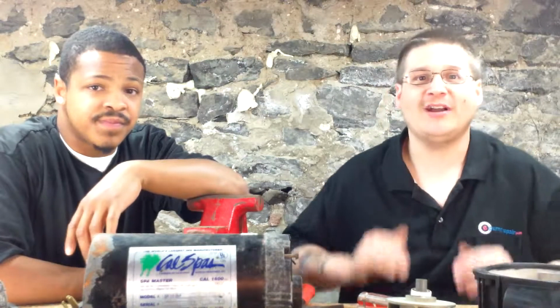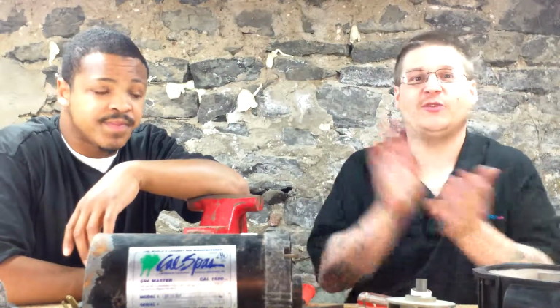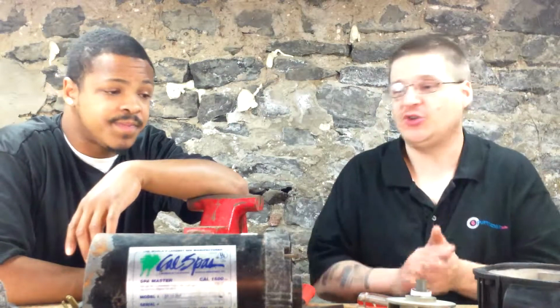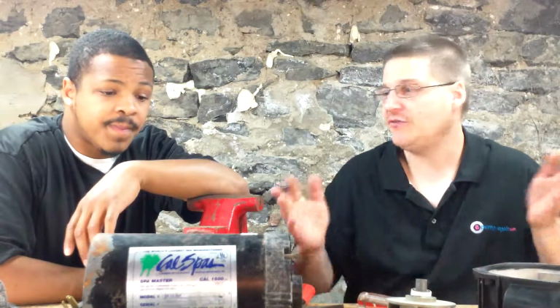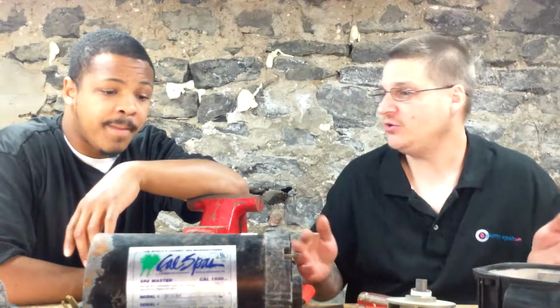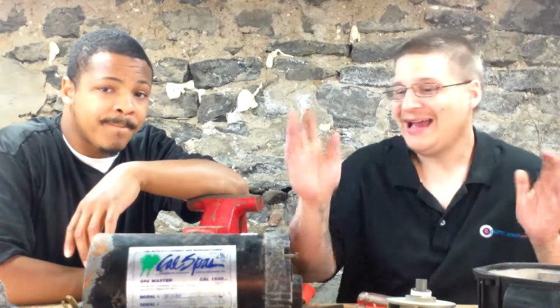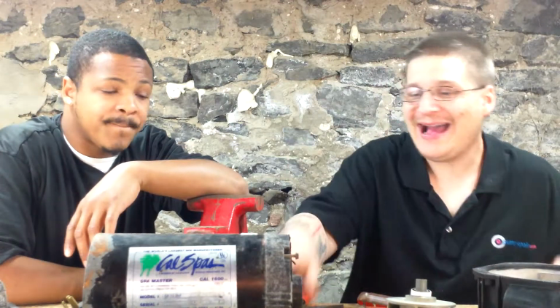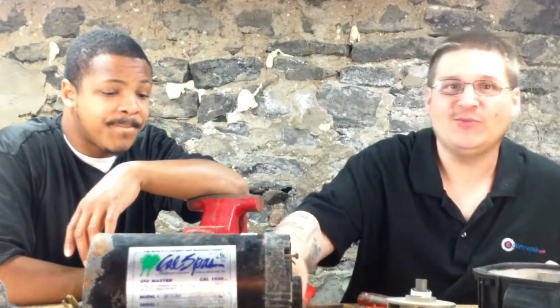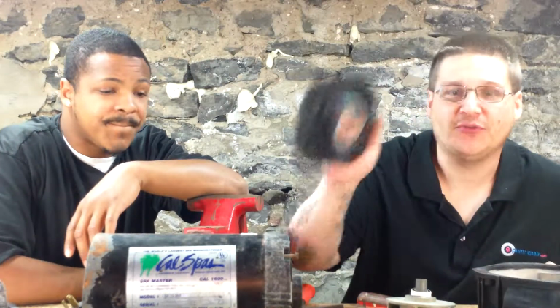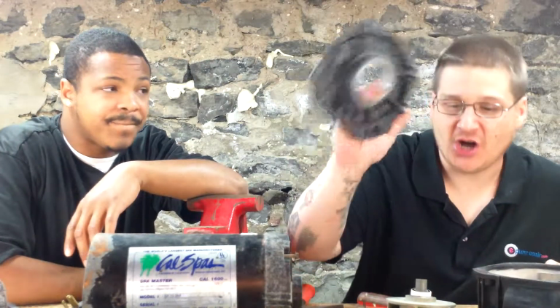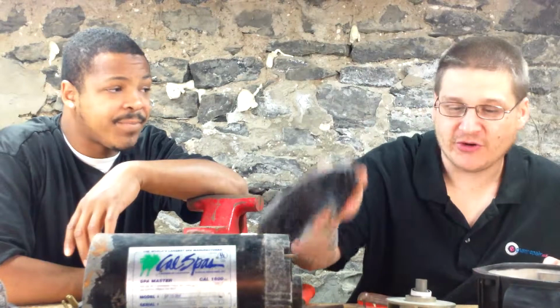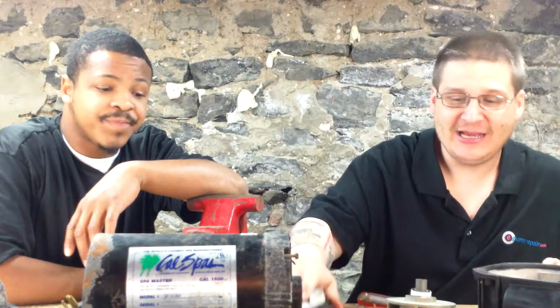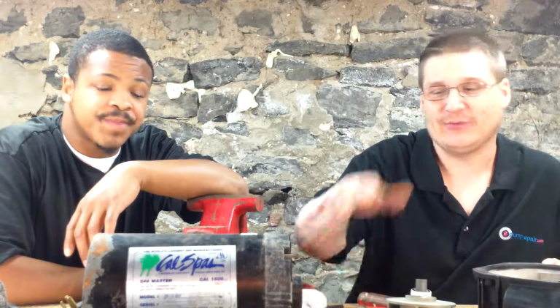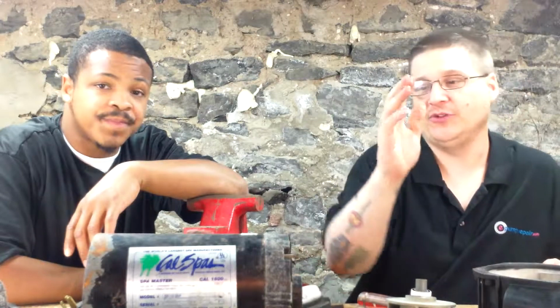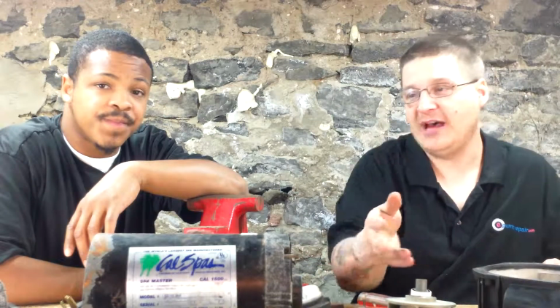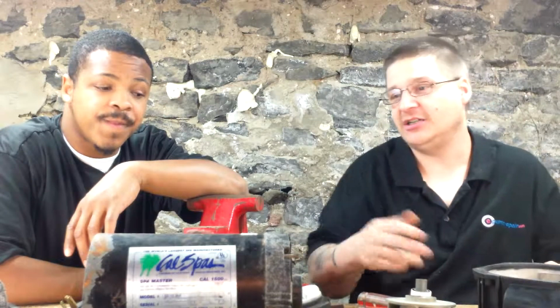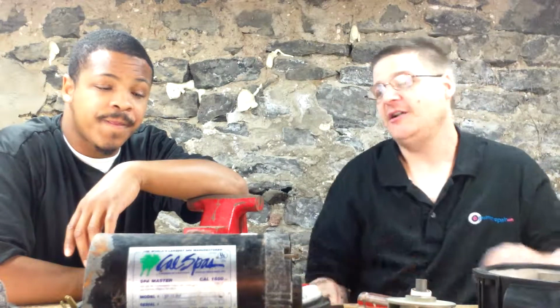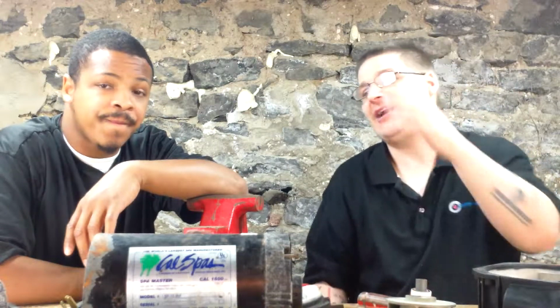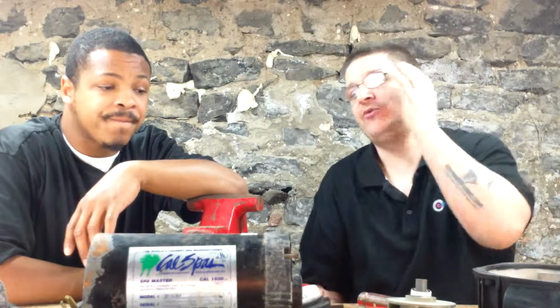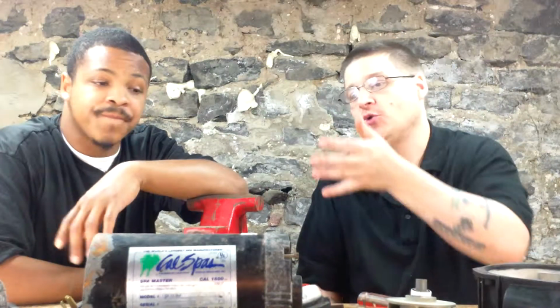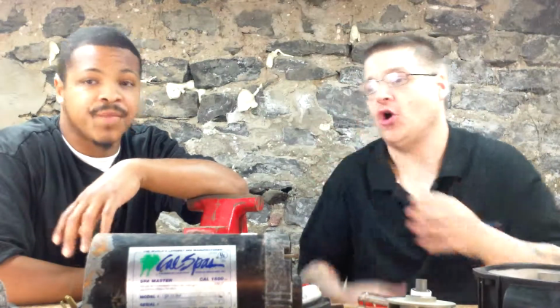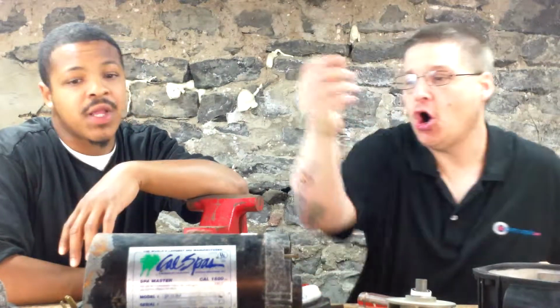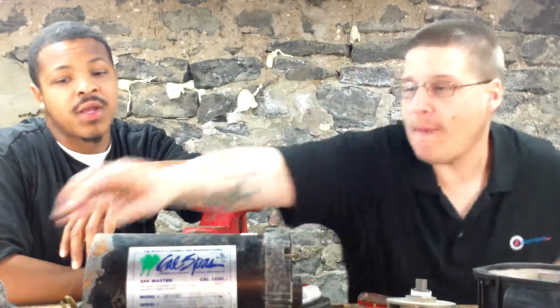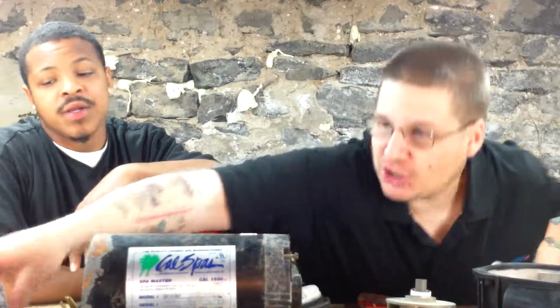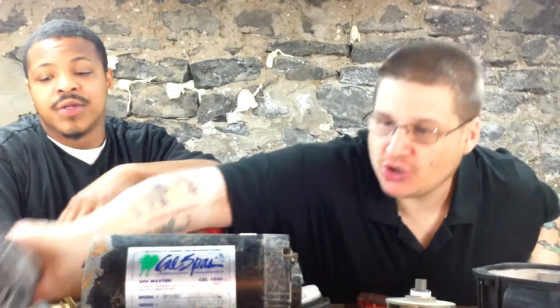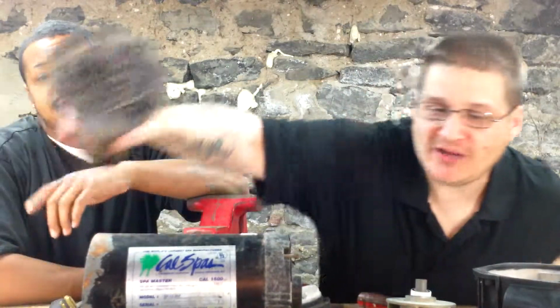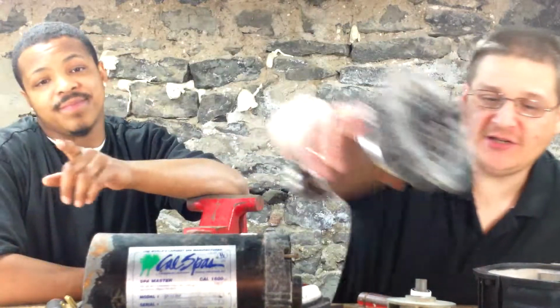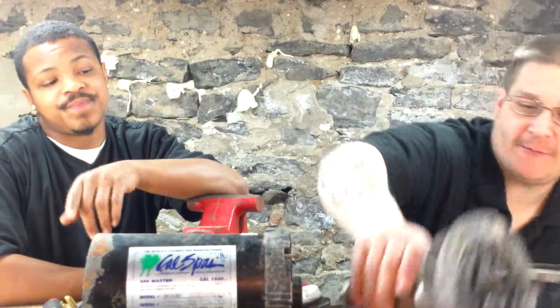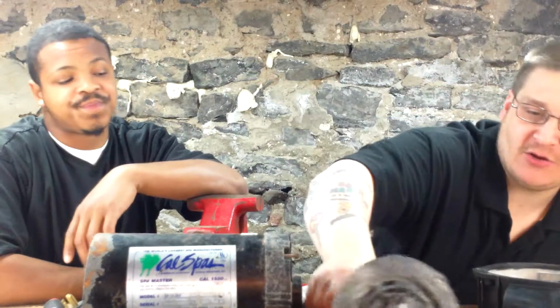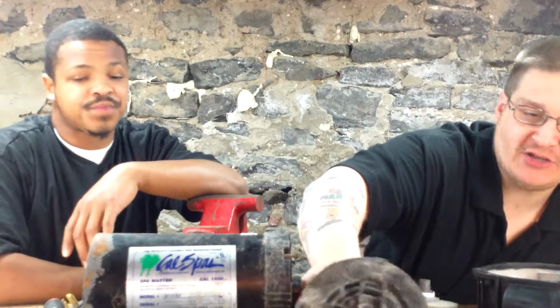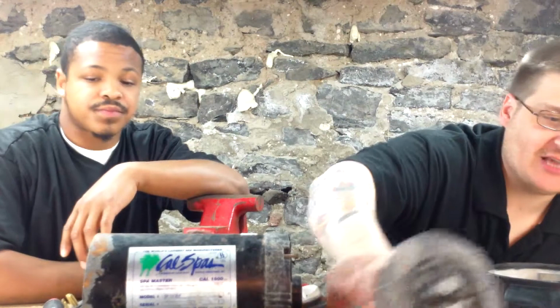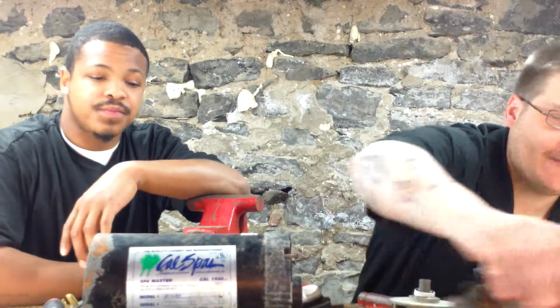So we've showed you in other videos how to remove the front cover, how to remove the impeller, and how to remove the motor armature right here, just like that.